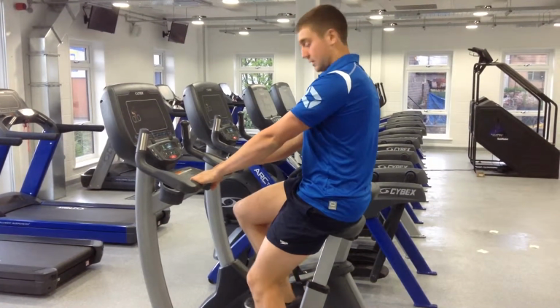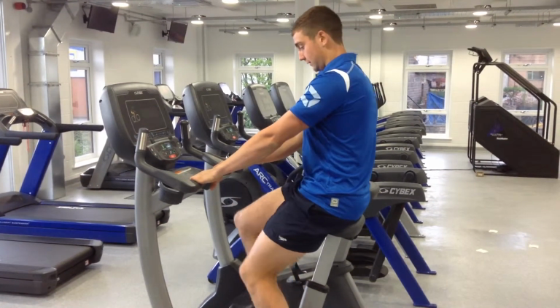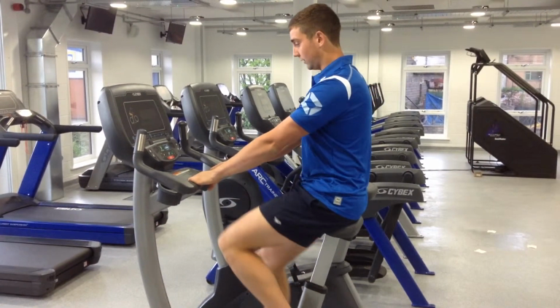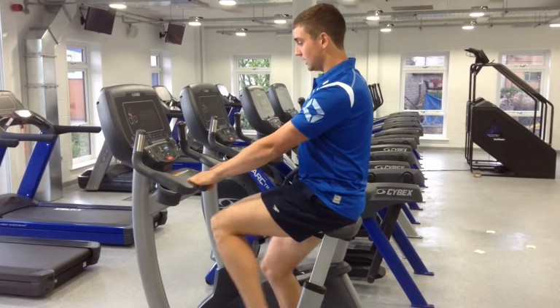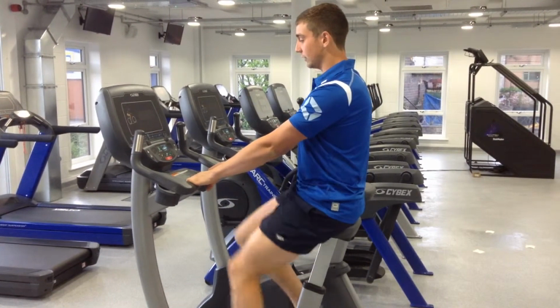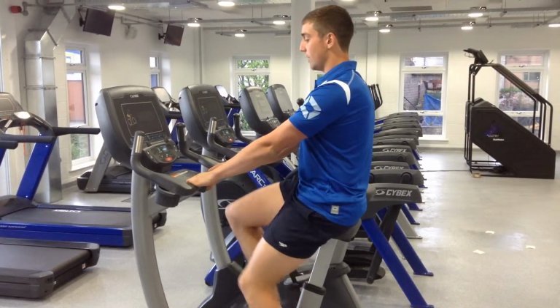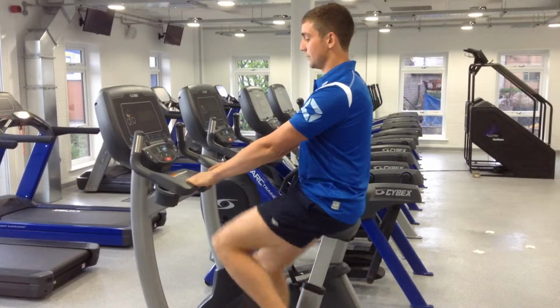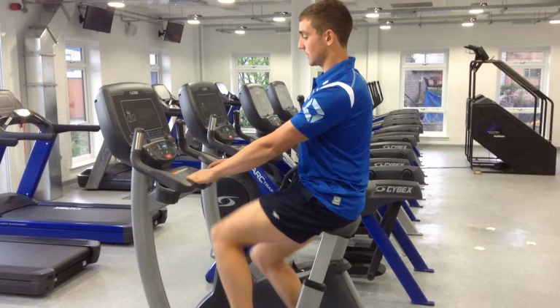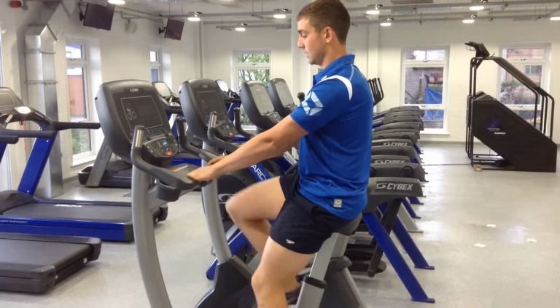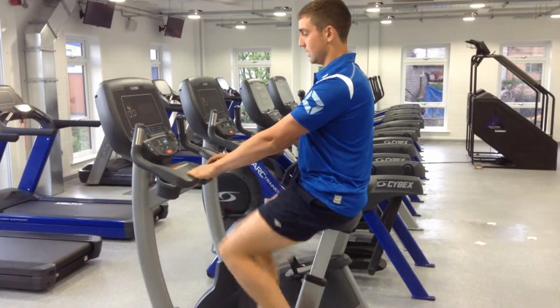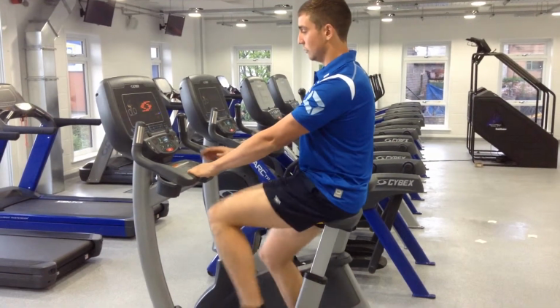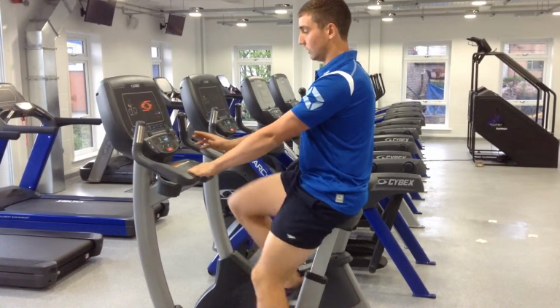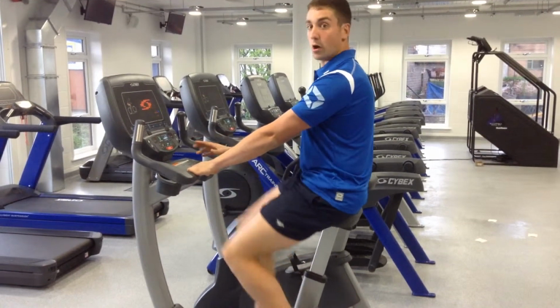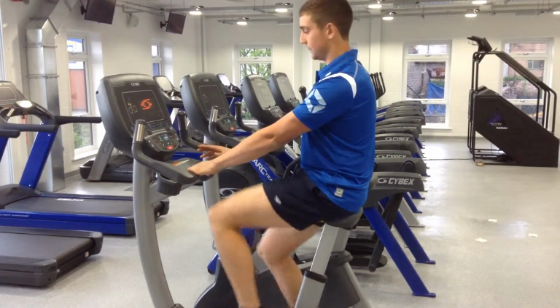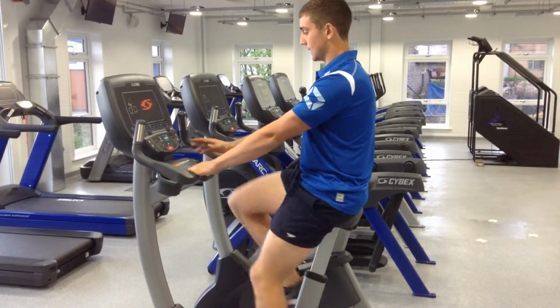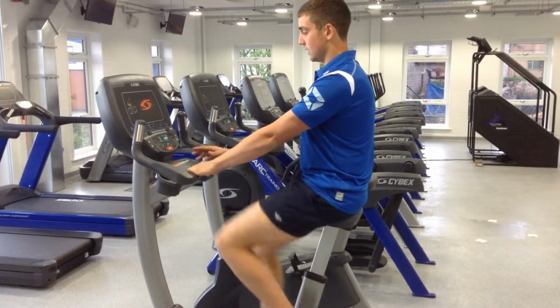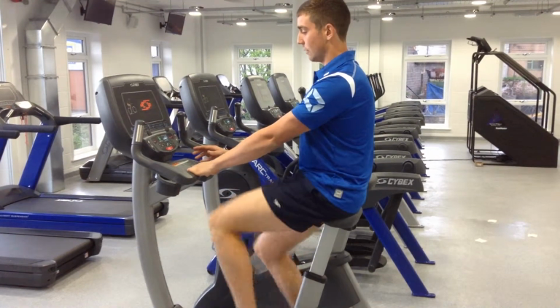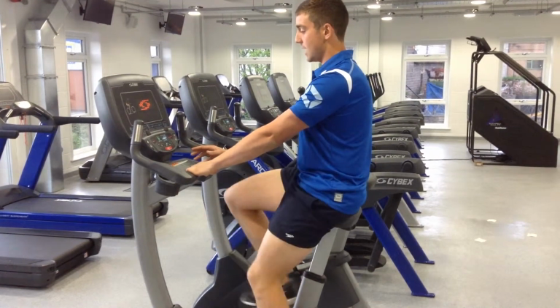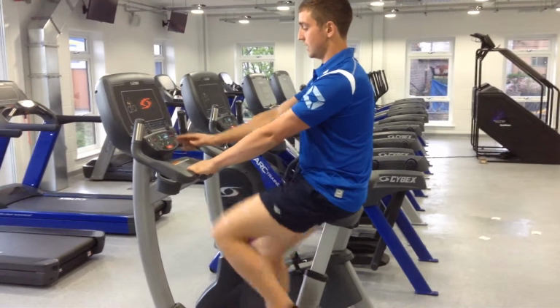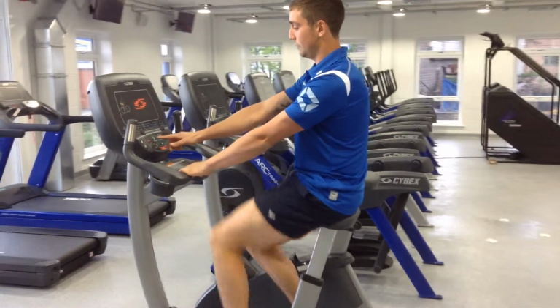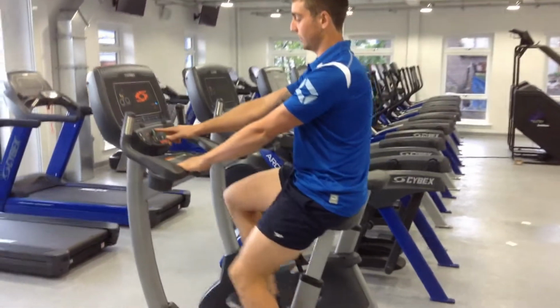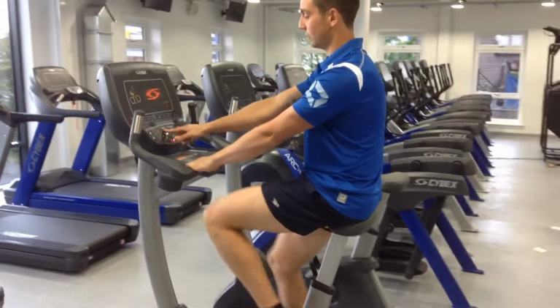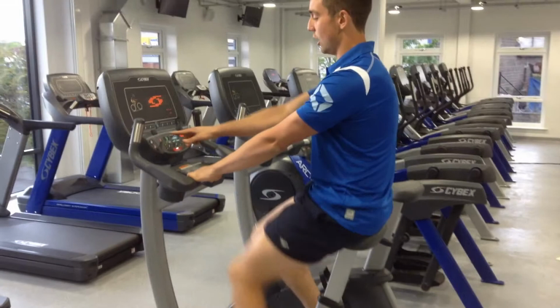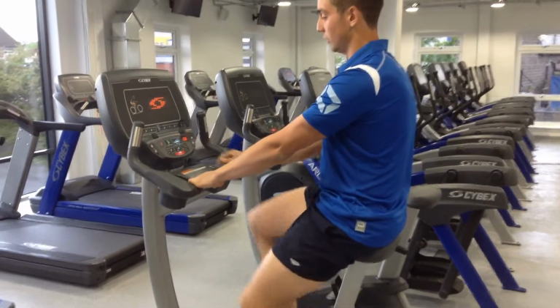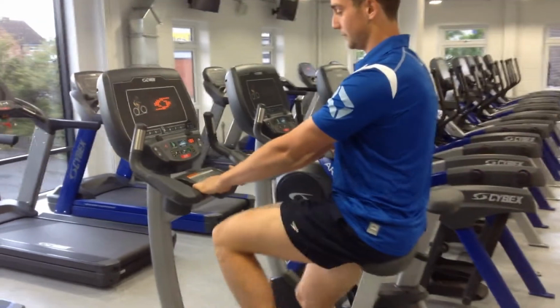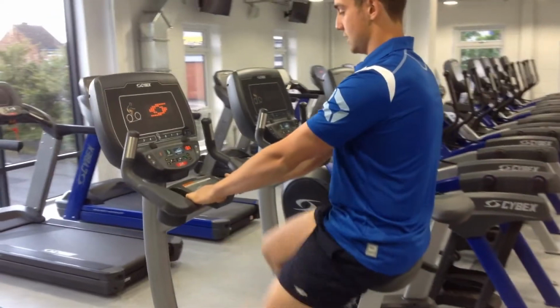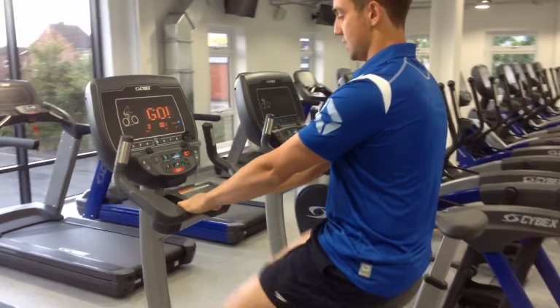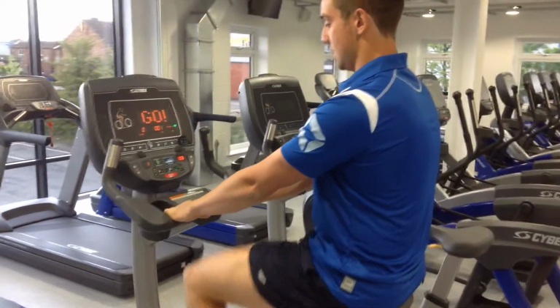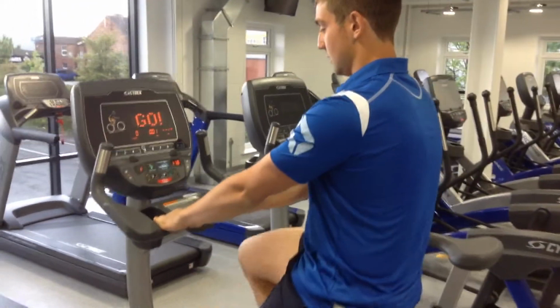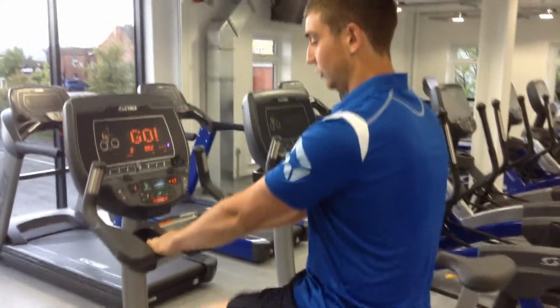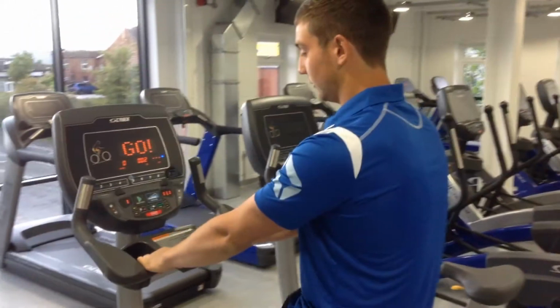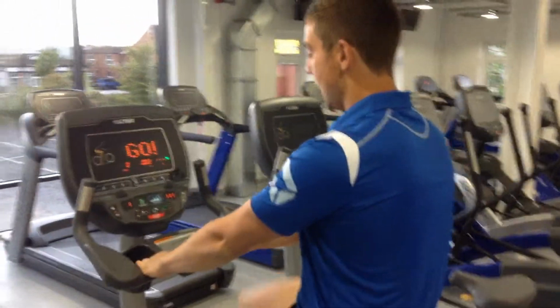Once you're happy with your position, start turning your legs over and the machine will come on. From here, if you press the quick start option, the machine will start.